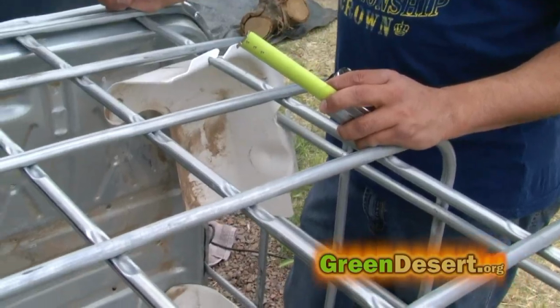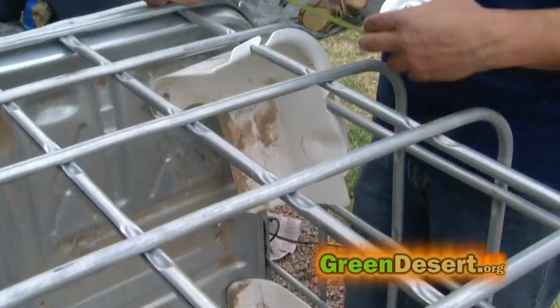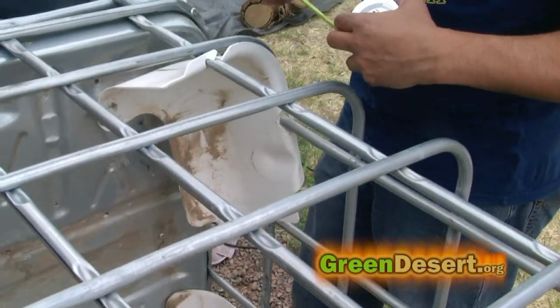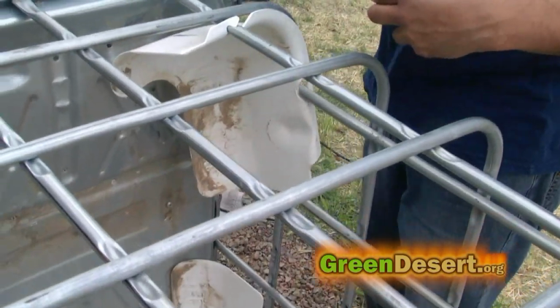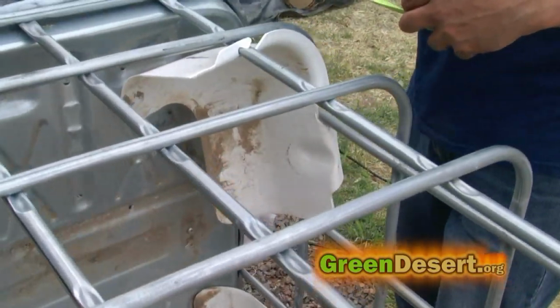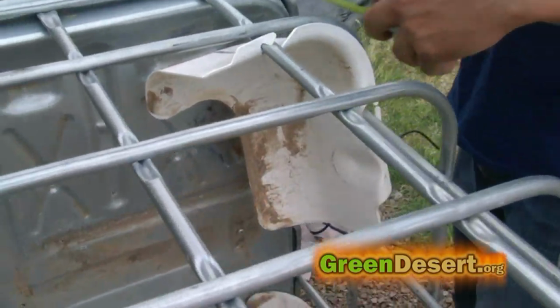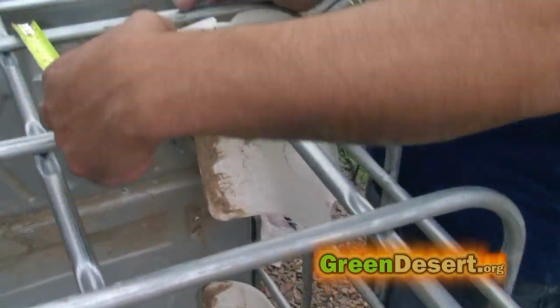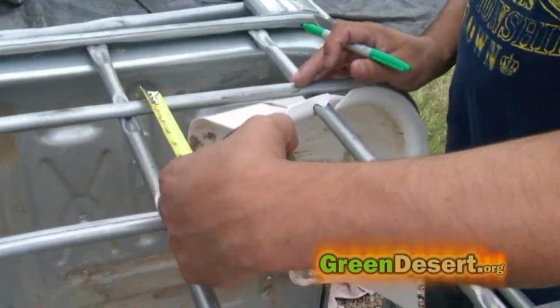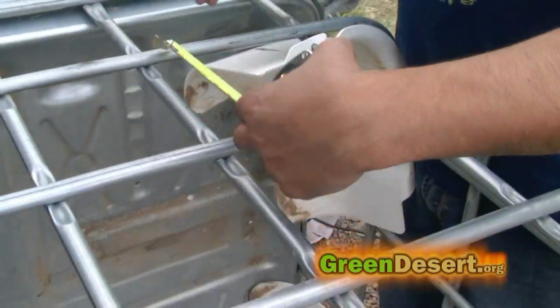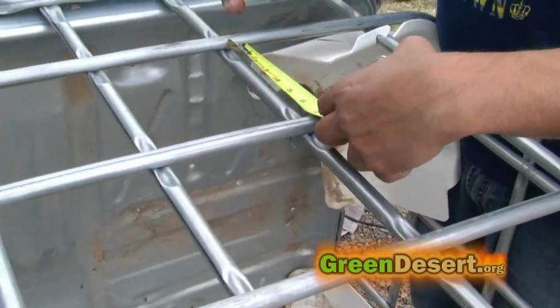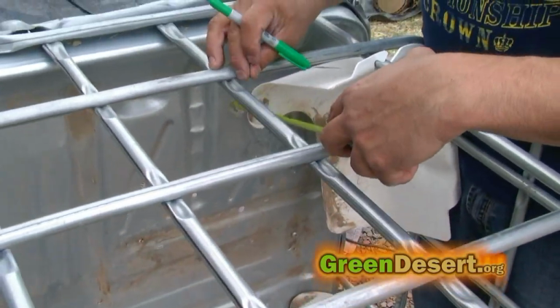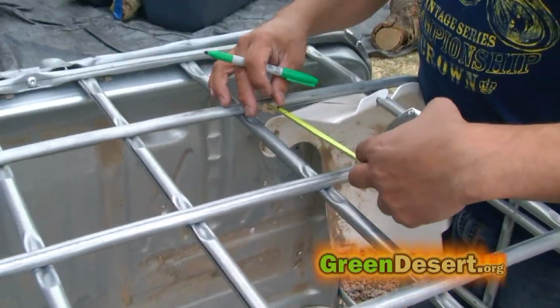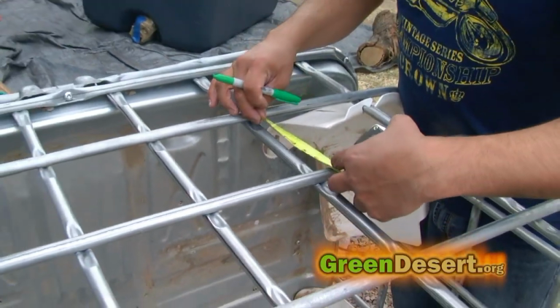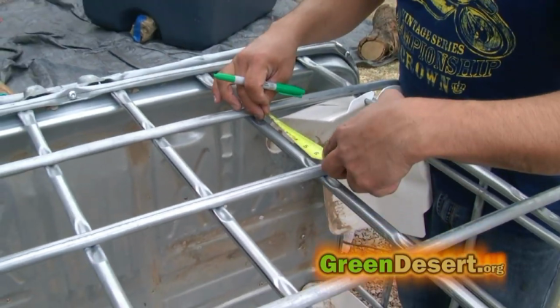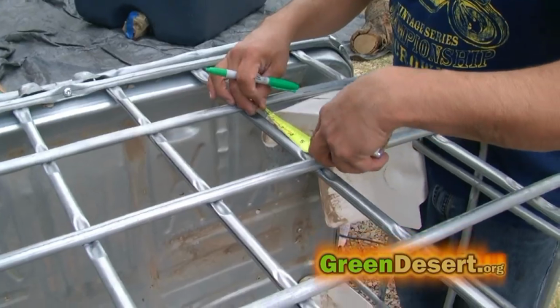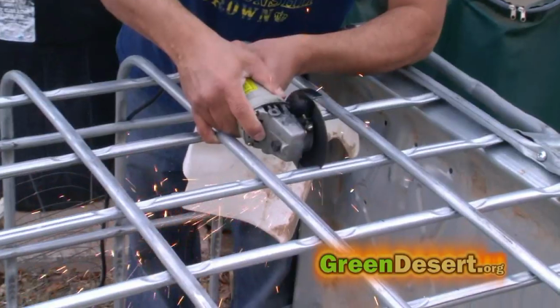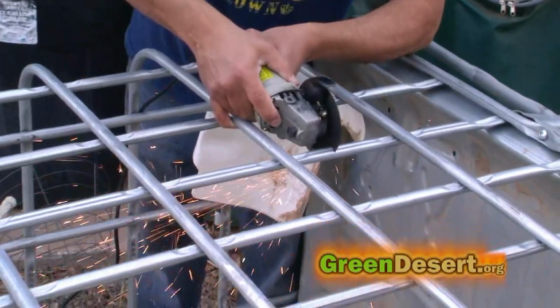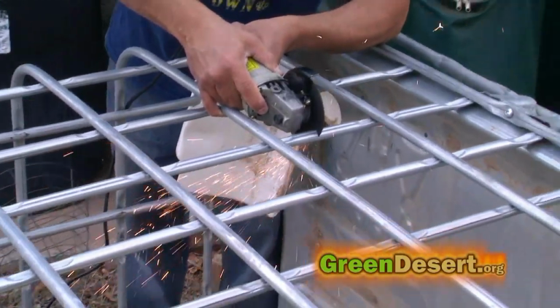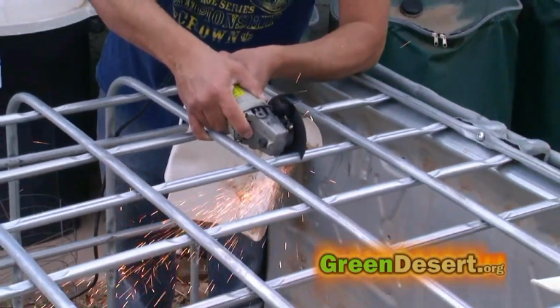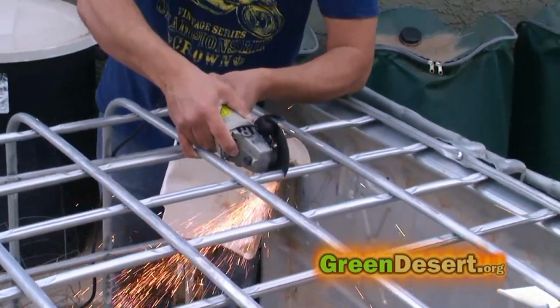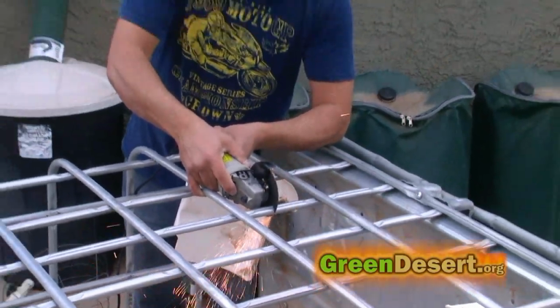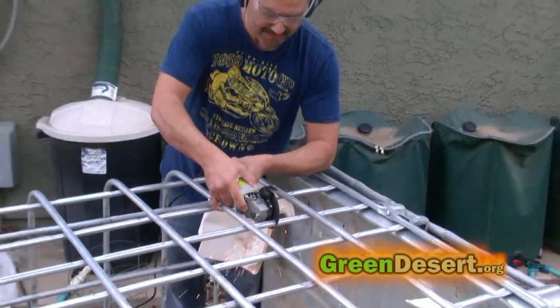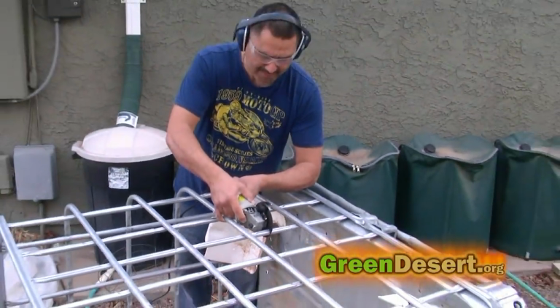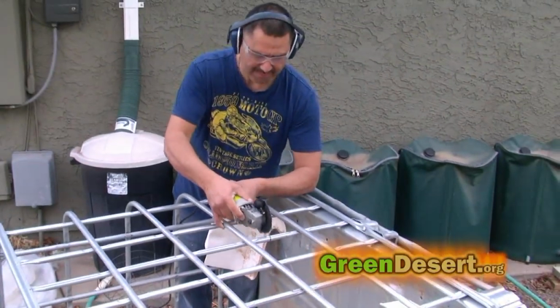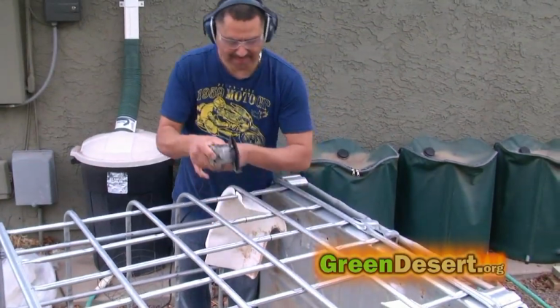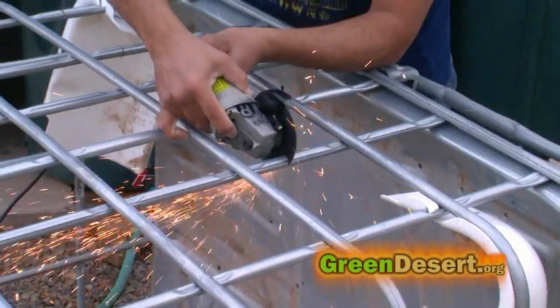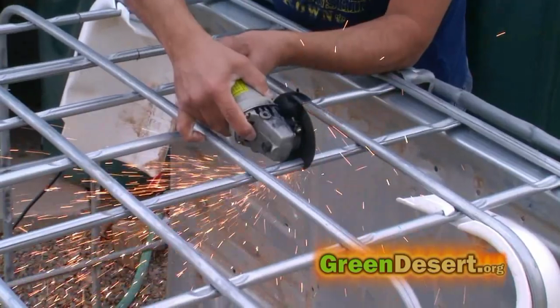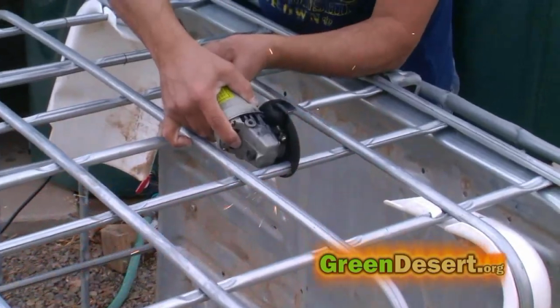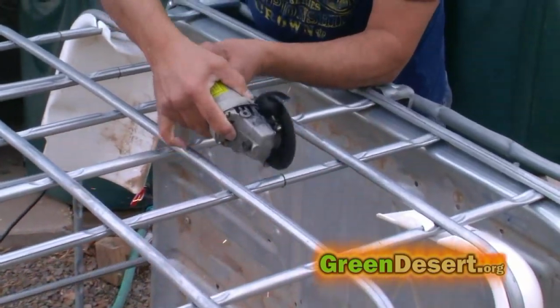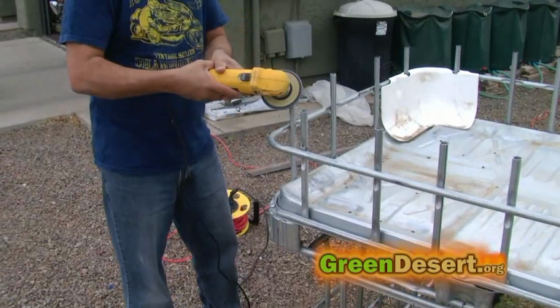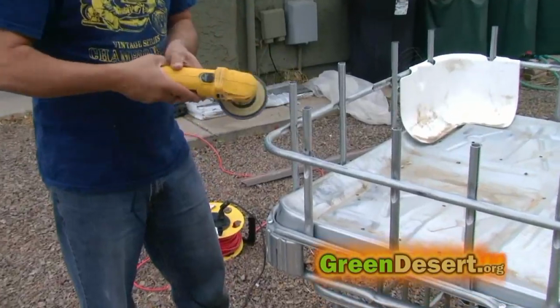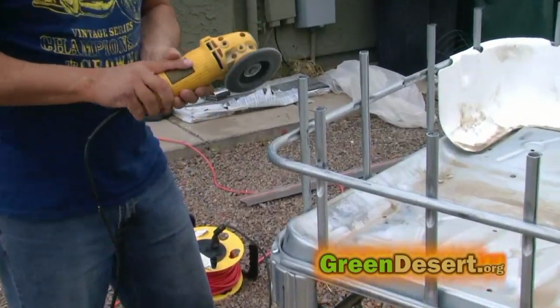The next thing I did was start to modify my cage. I cut mine down so I can have a 12-inch grow bed. I used a disc grinder to do this. After I cut the cage, I used a special grinder to buff the sharp edges.